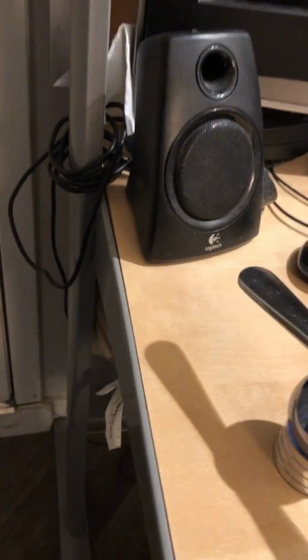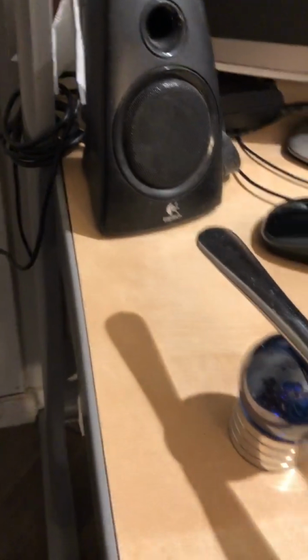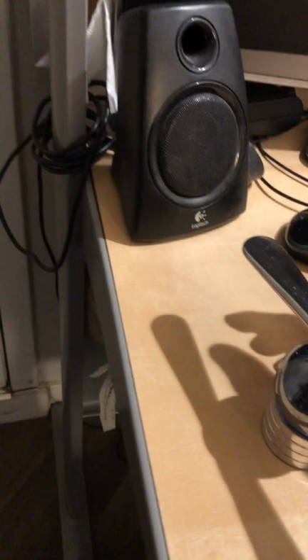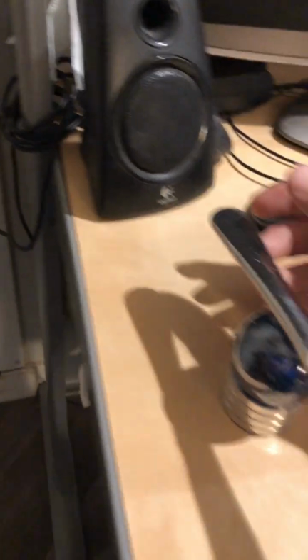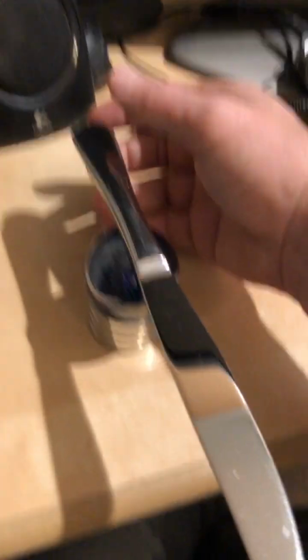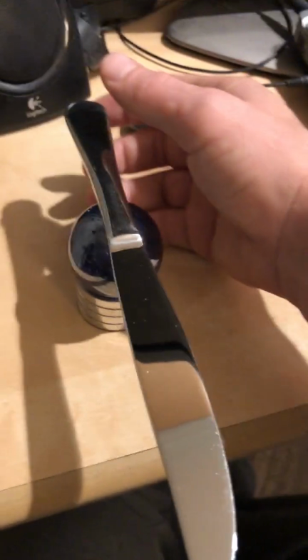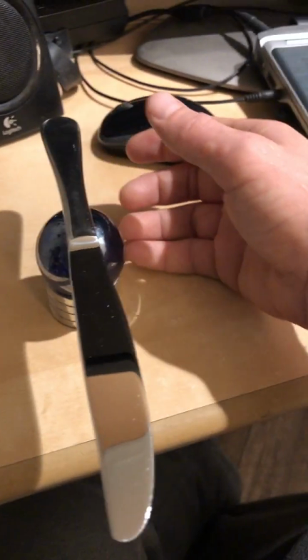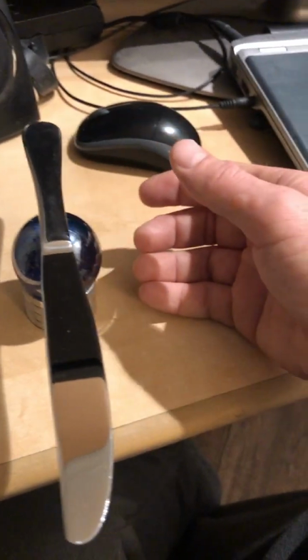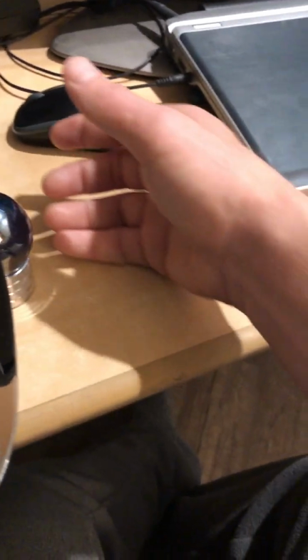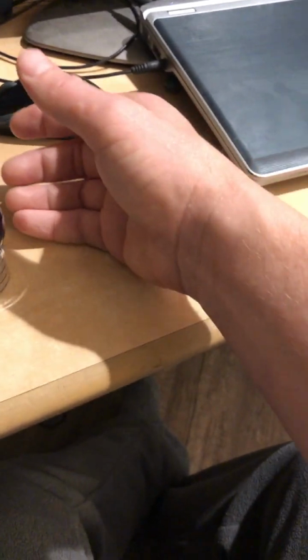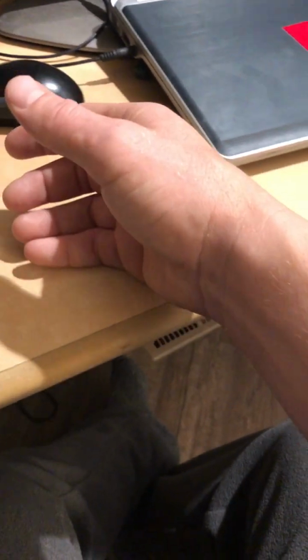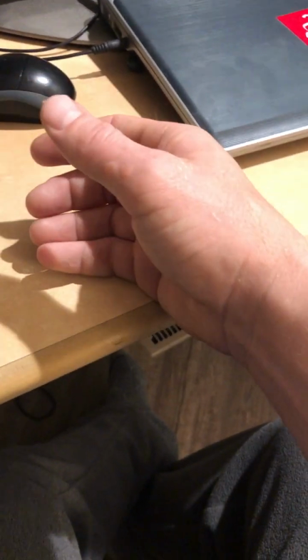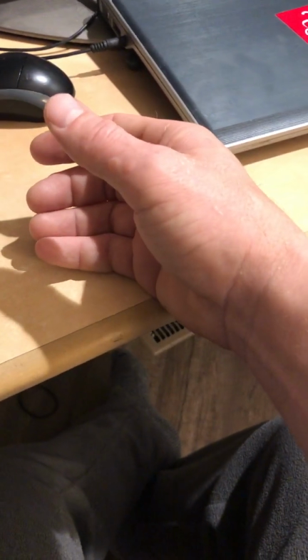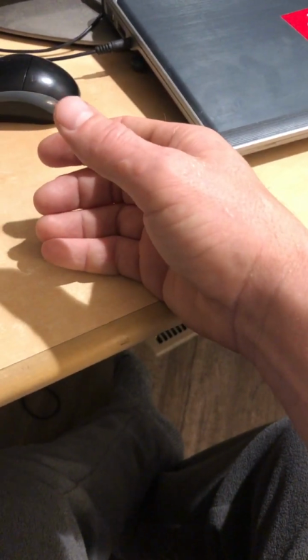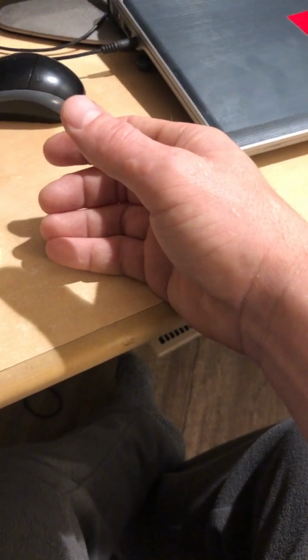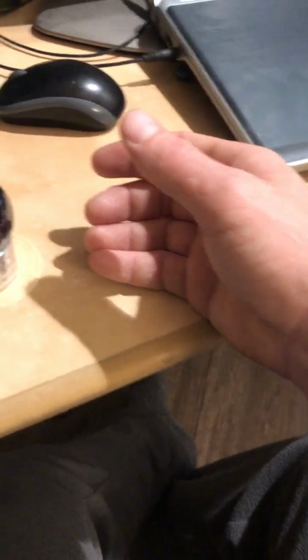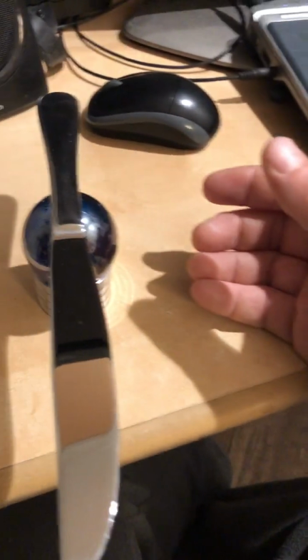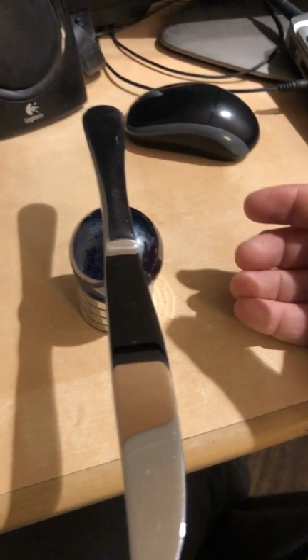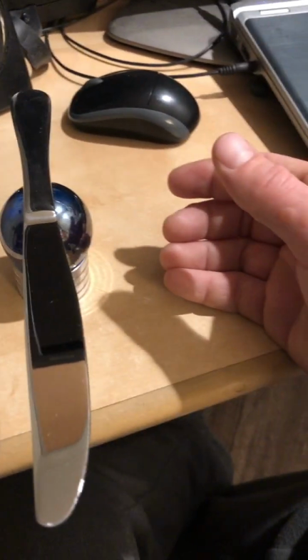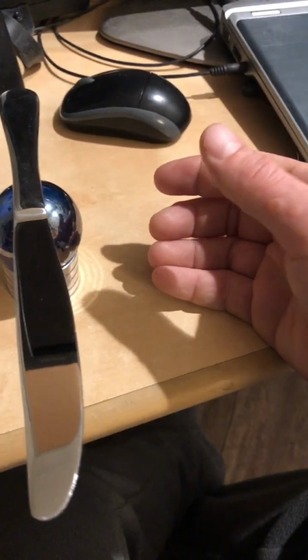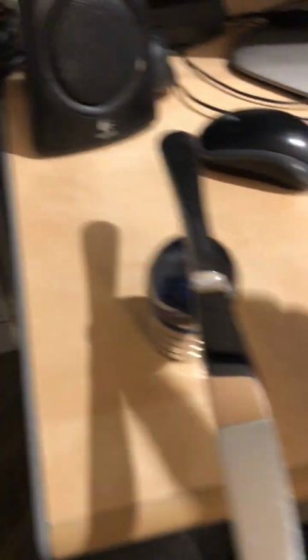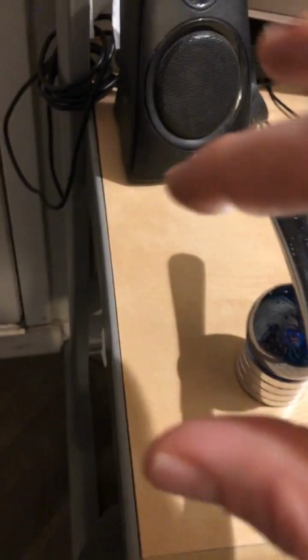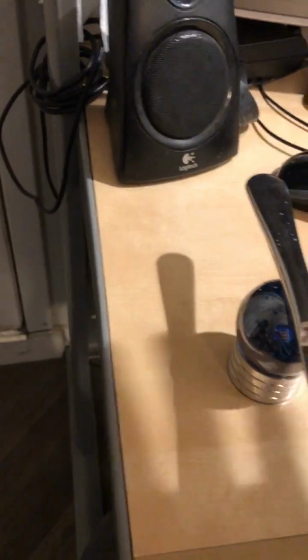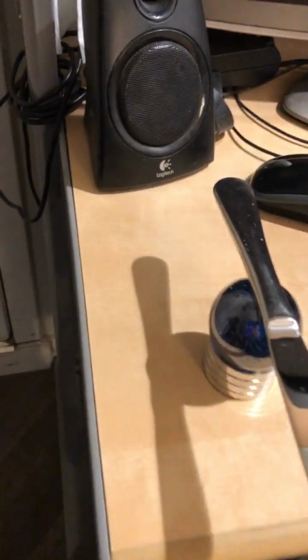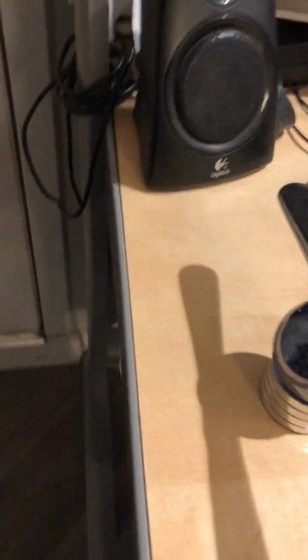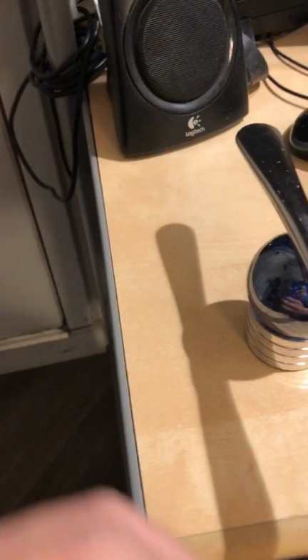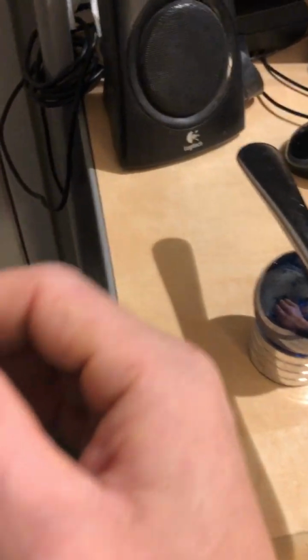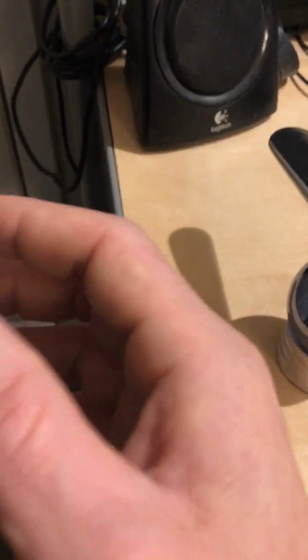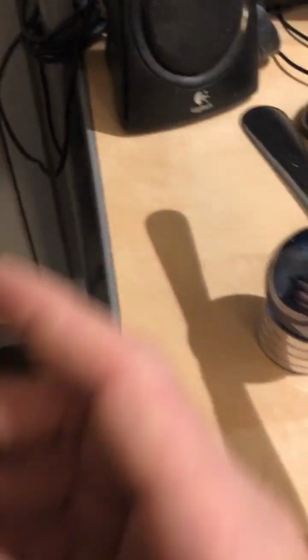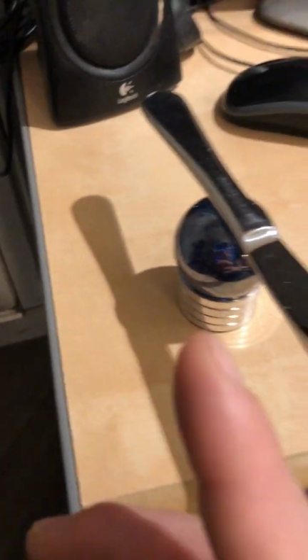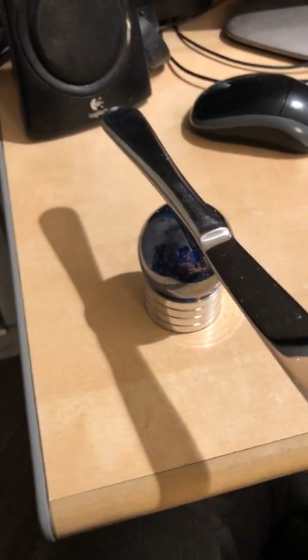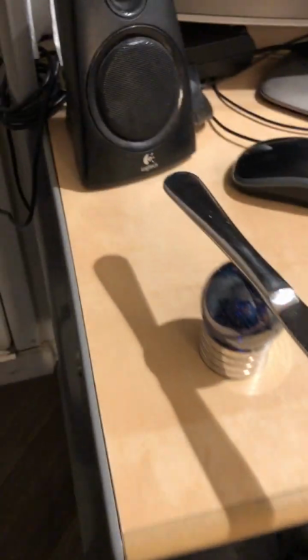I don't have to think about it. It just kind of moves on its own. There are other times when I'll spin it and it'll just stay in place, but then I'll bring my hand close and it'll start to turn.